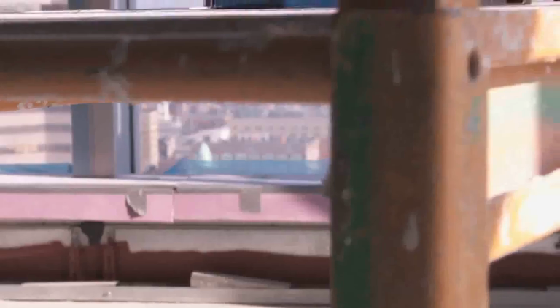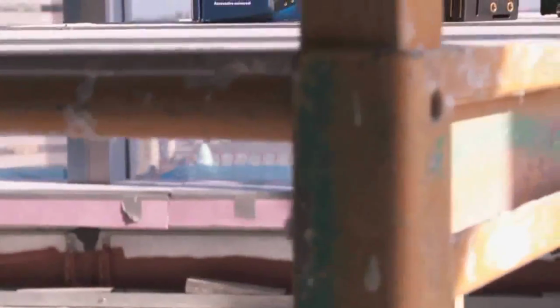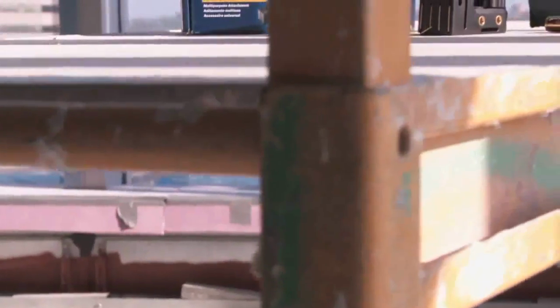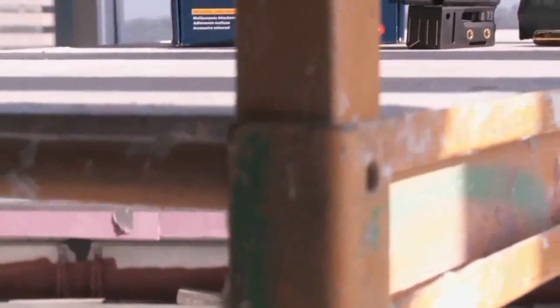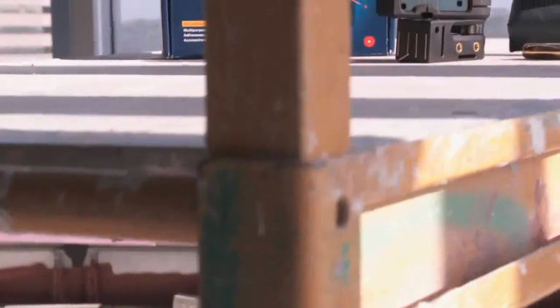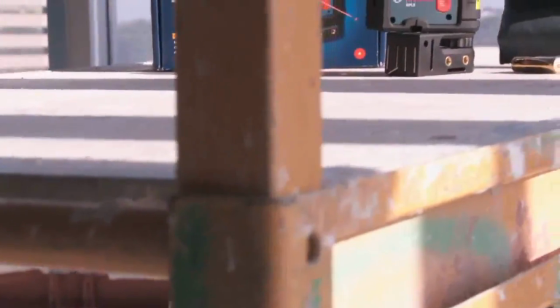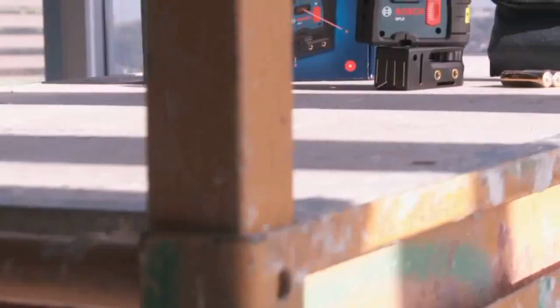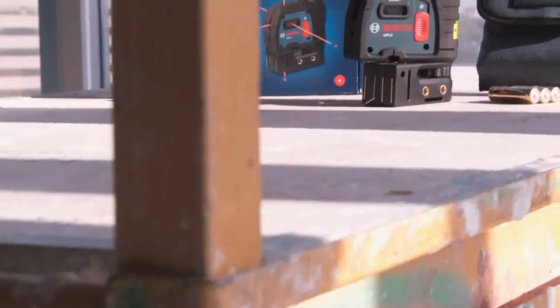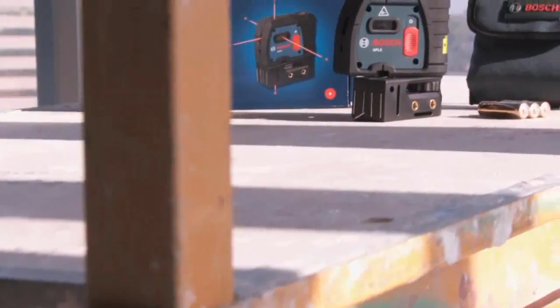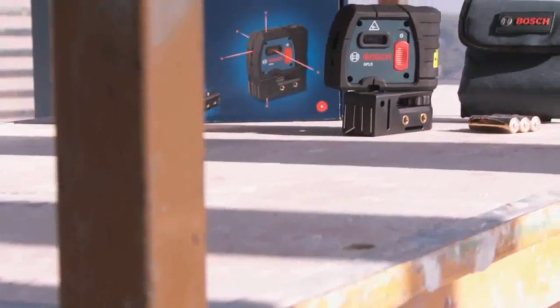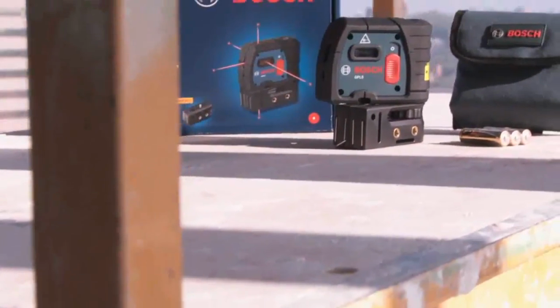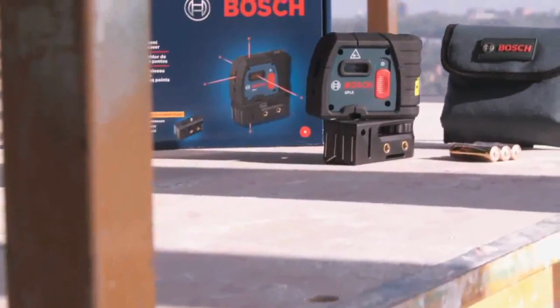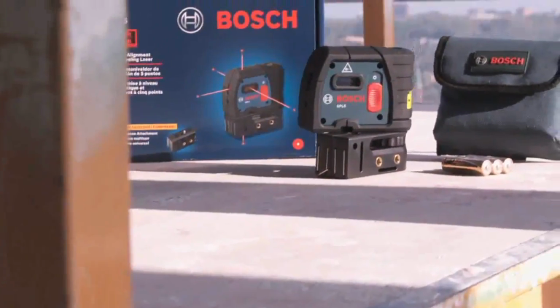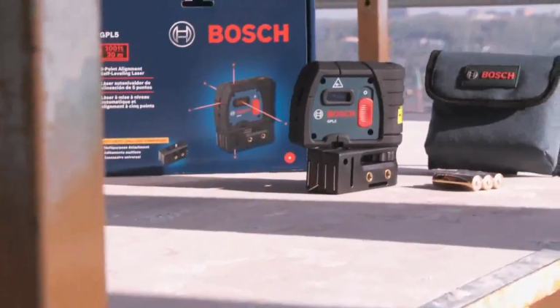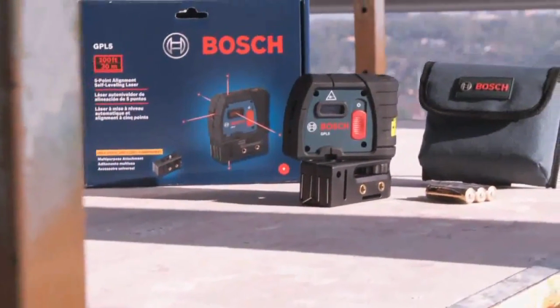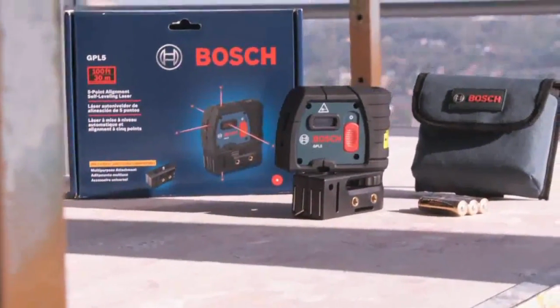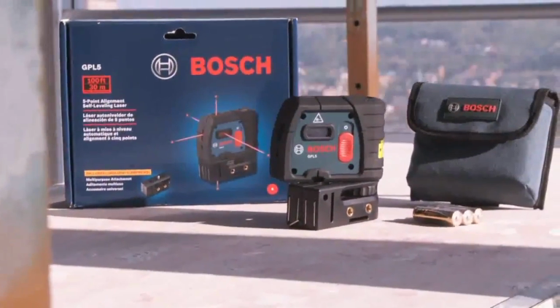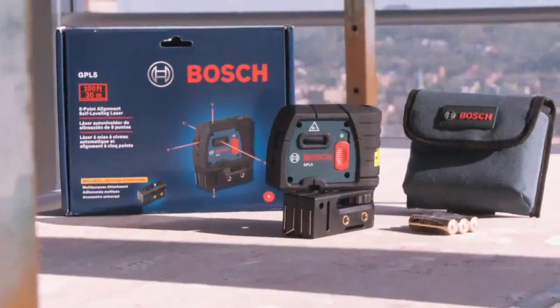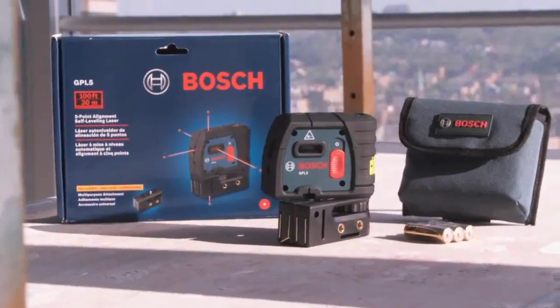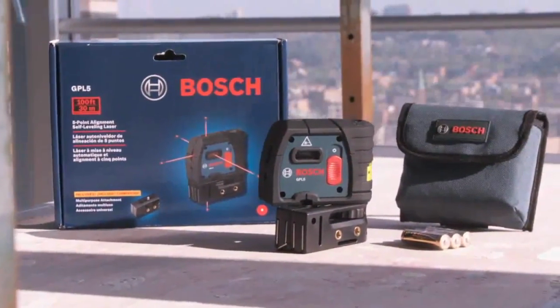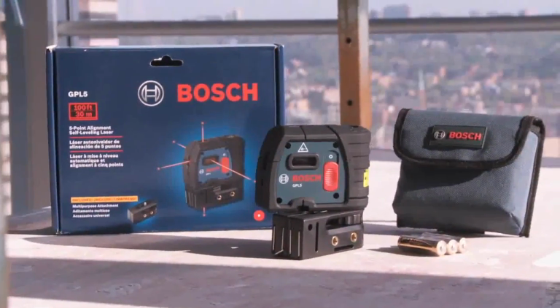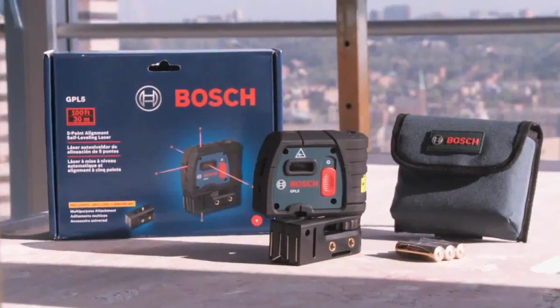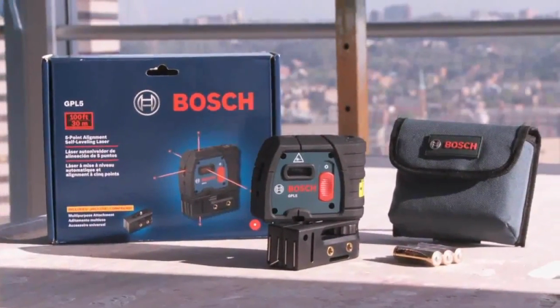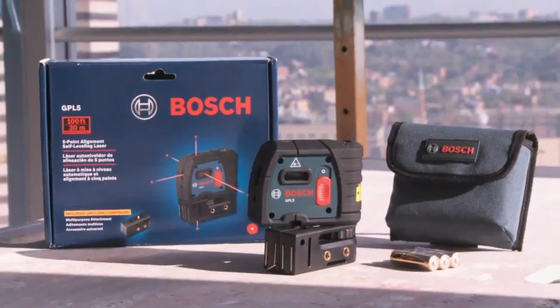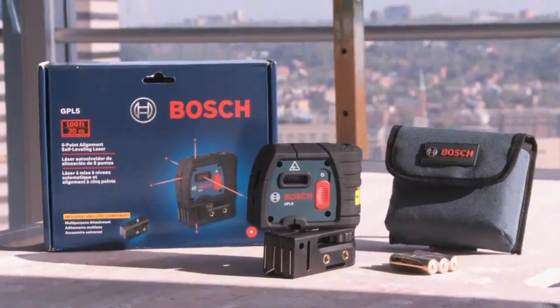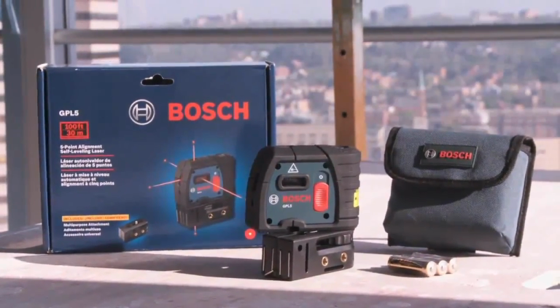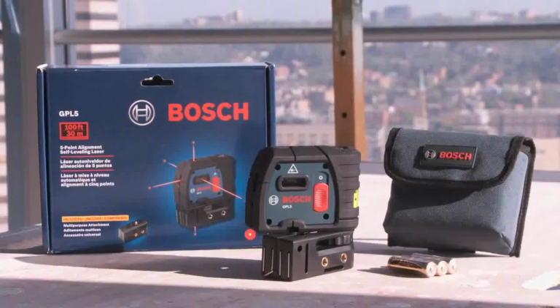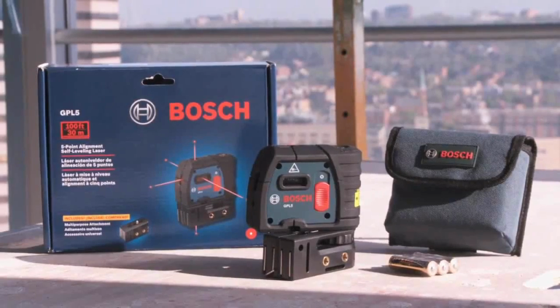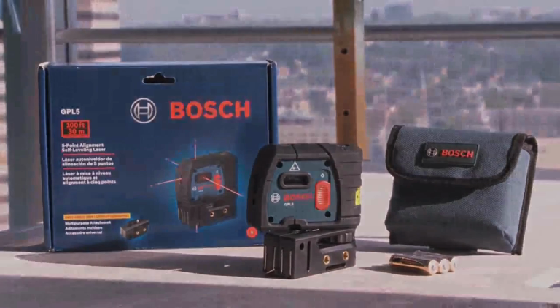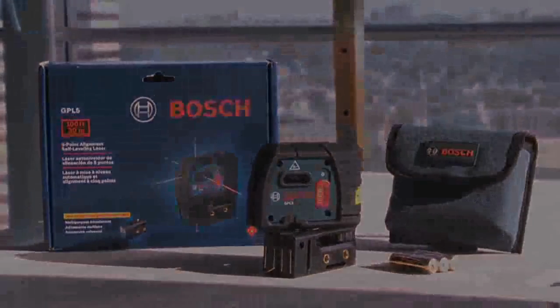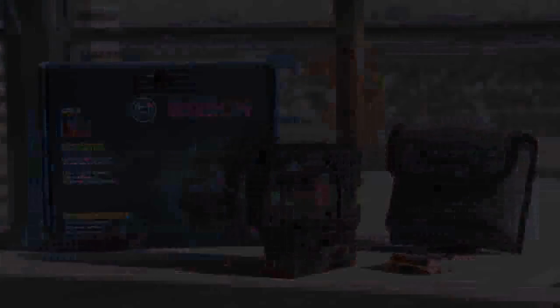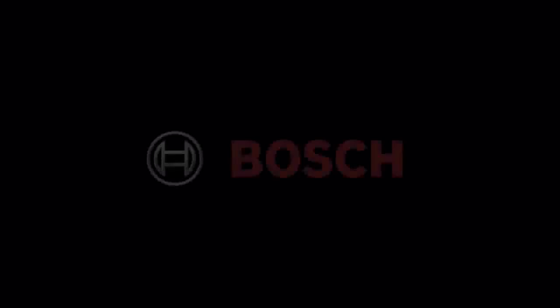Increase productivity on your job site and experience the benefits of automatic laser leveling with the GPL5 5-beam laser.